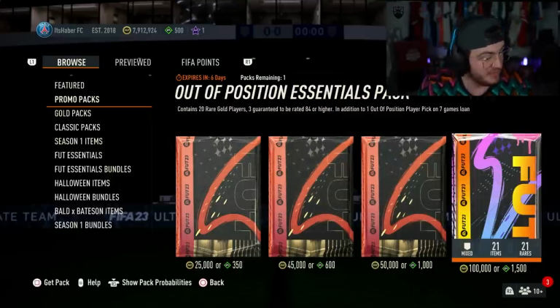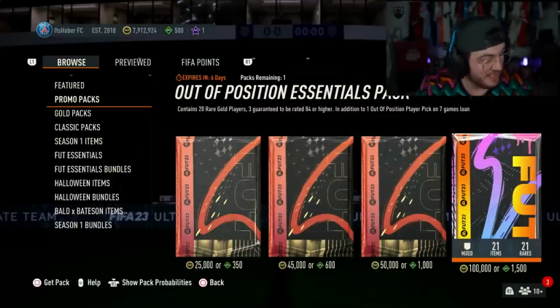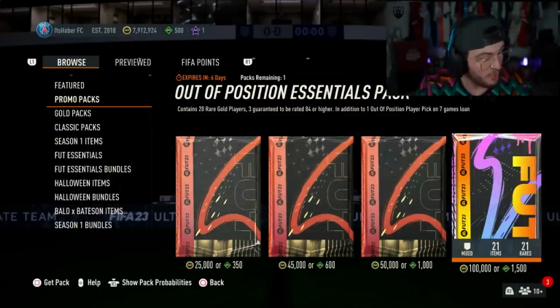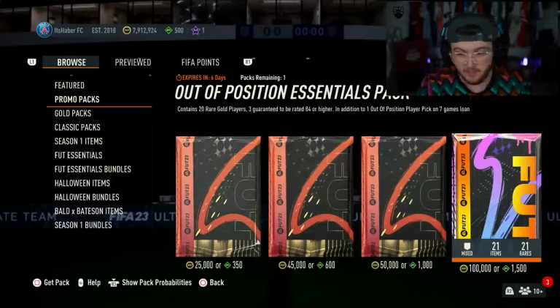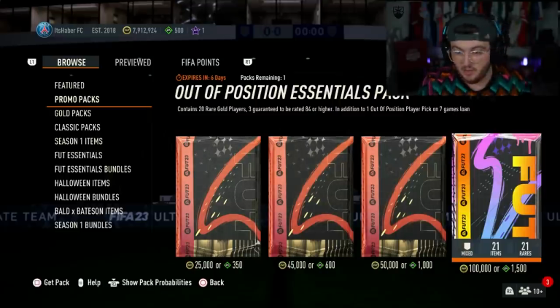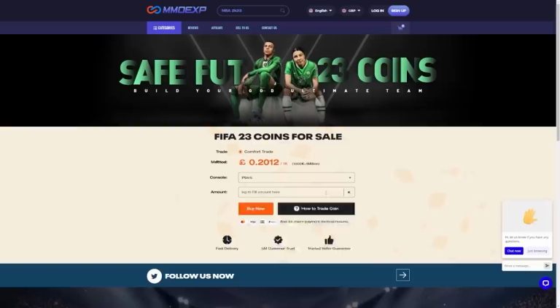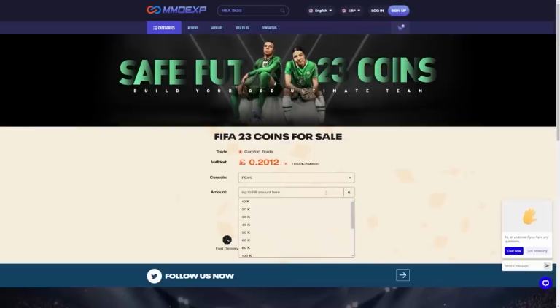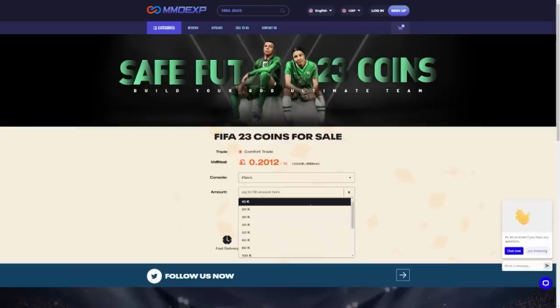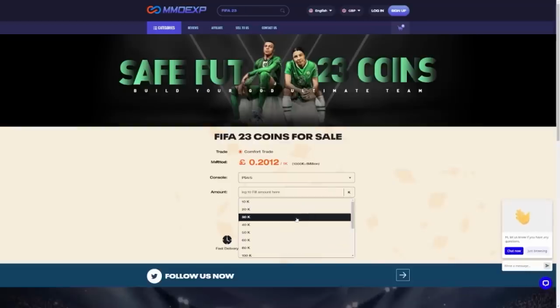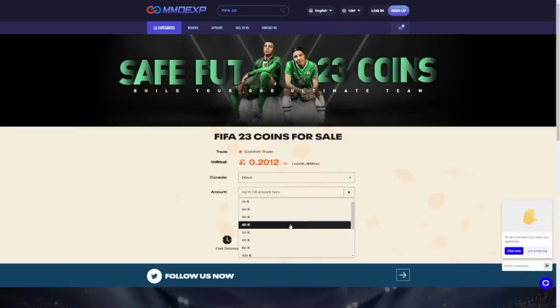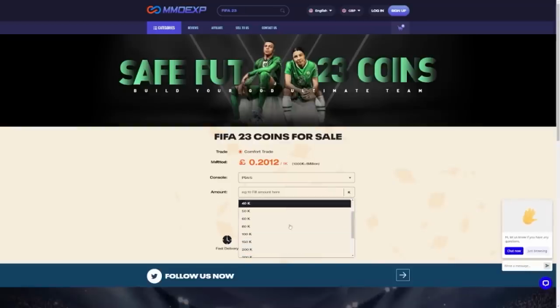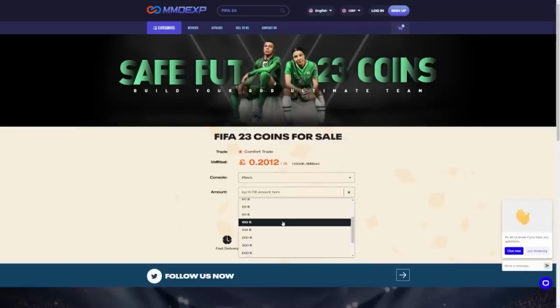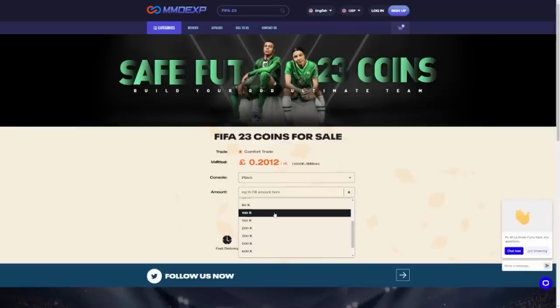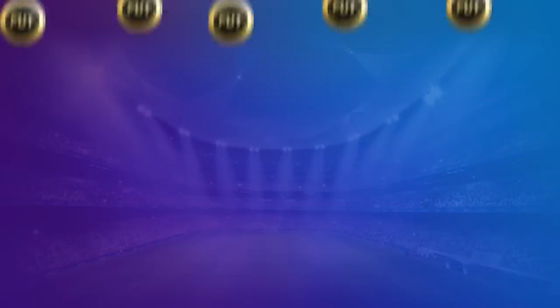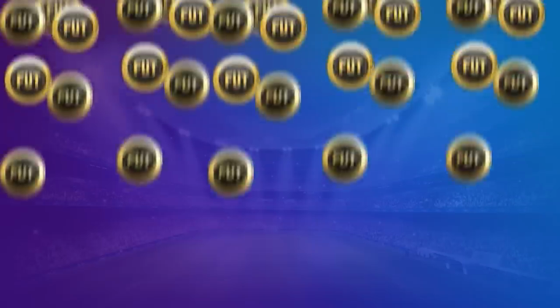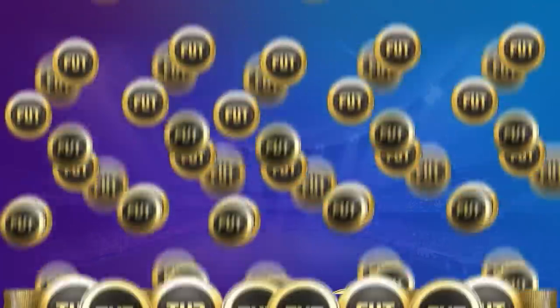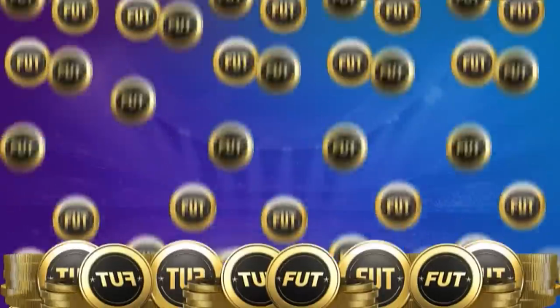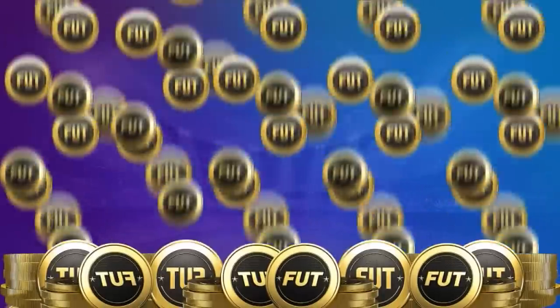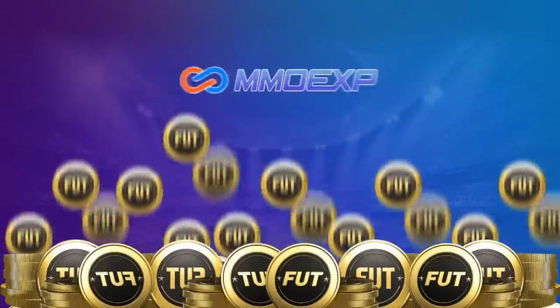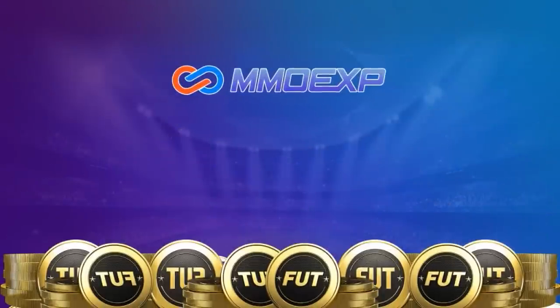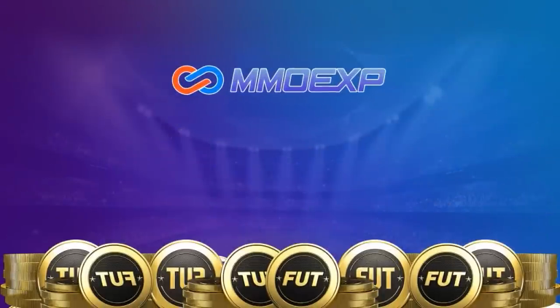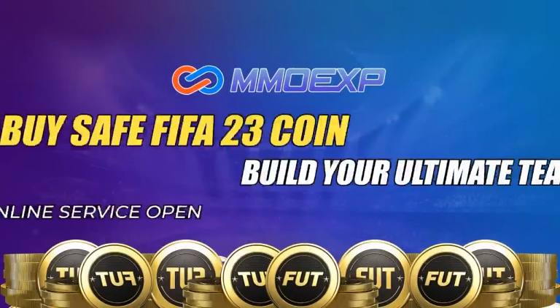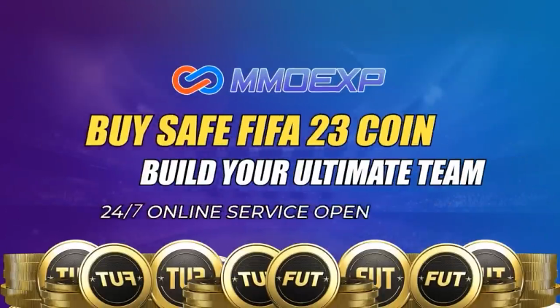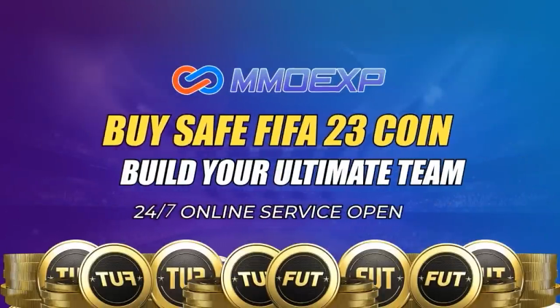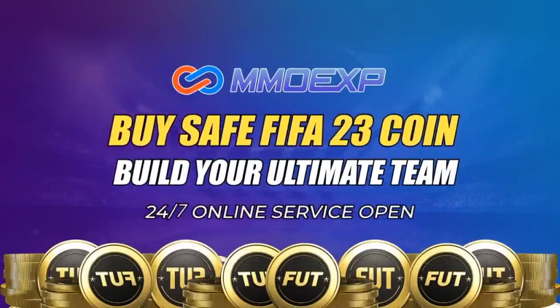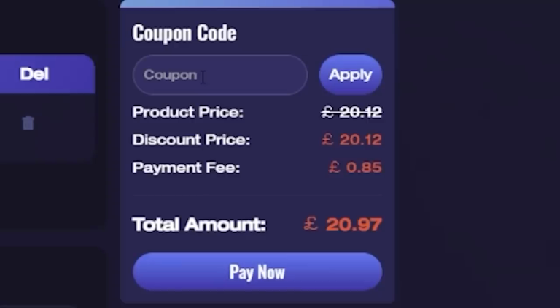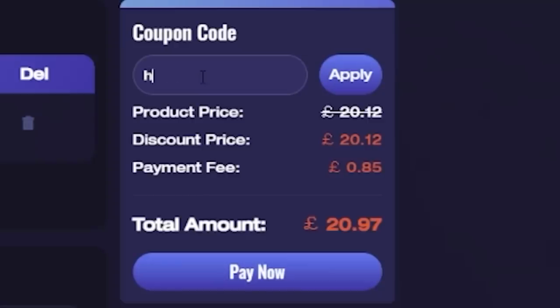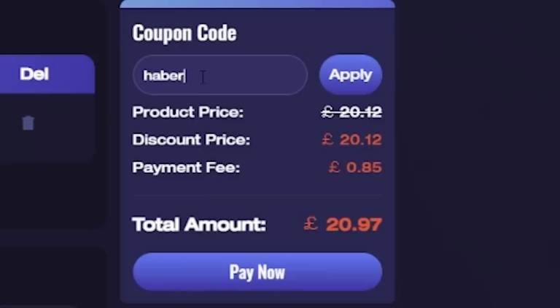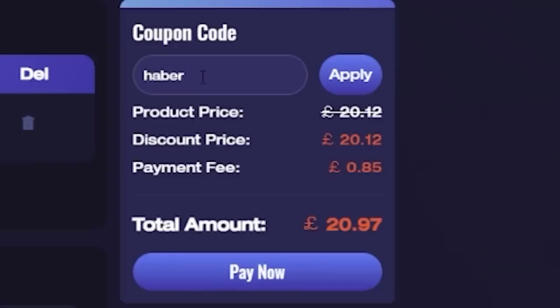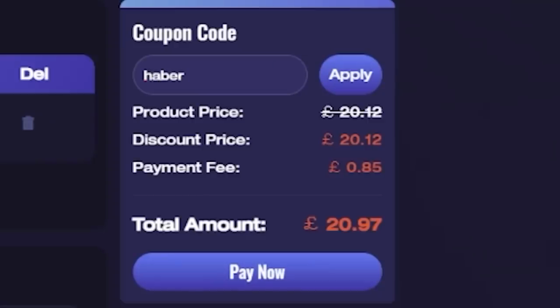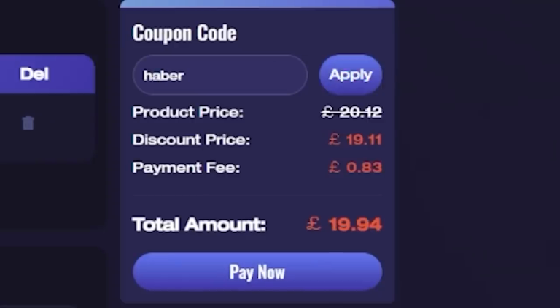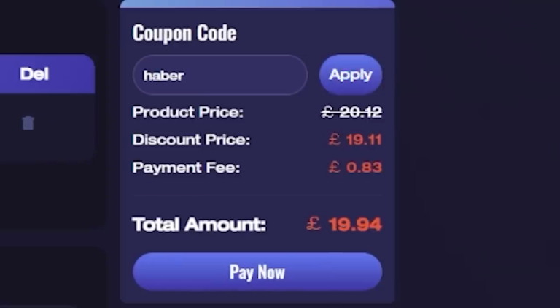Let's open this up and see what we get. For cheap, fast and reliable FUT coins, check out MMOEXP - there is a link down below, and use the code HABER to get yourself 5% off all of your orders.